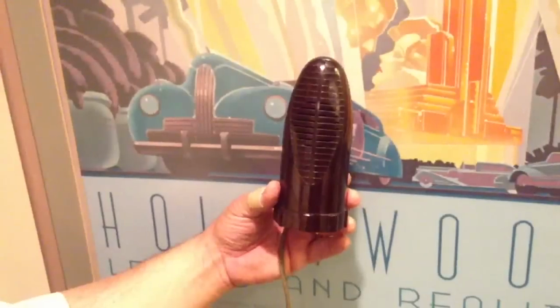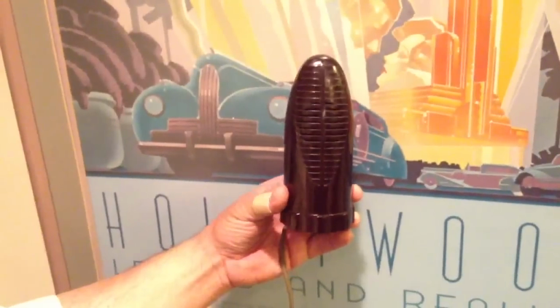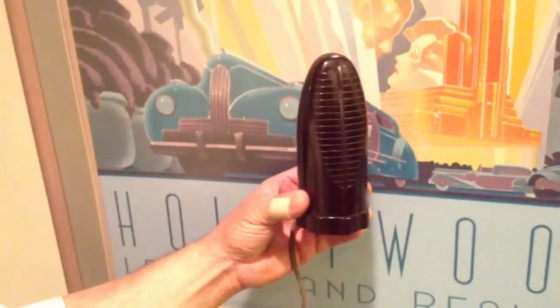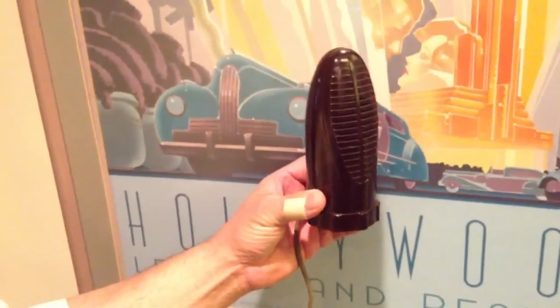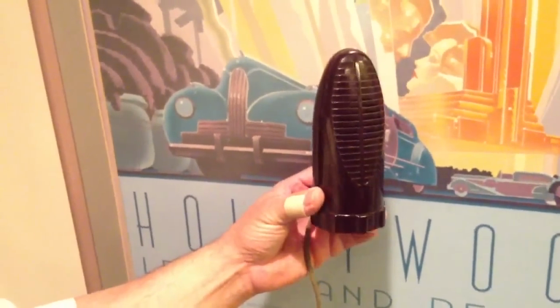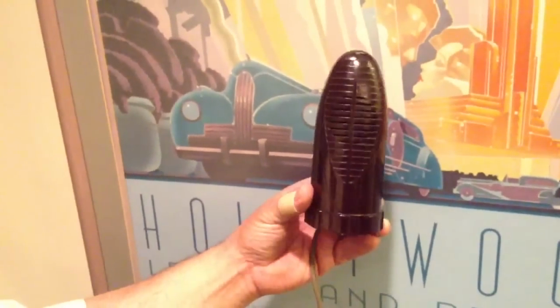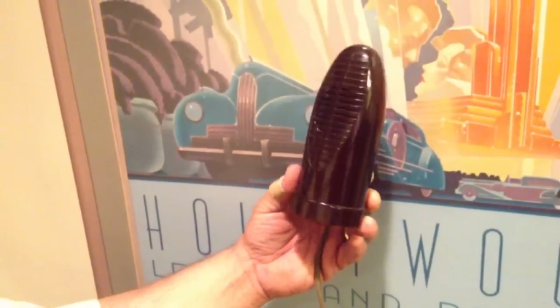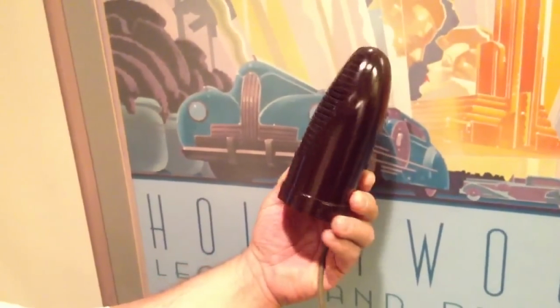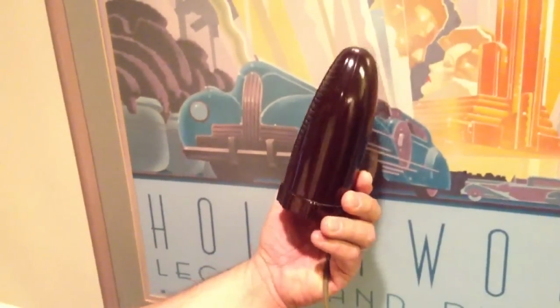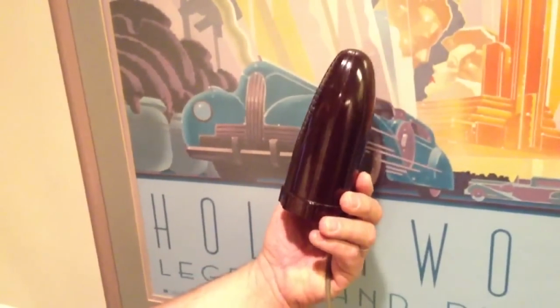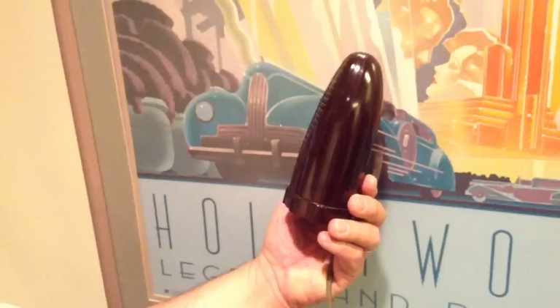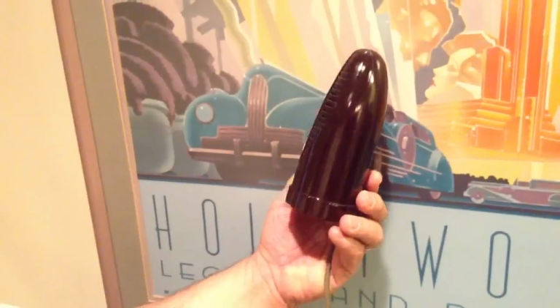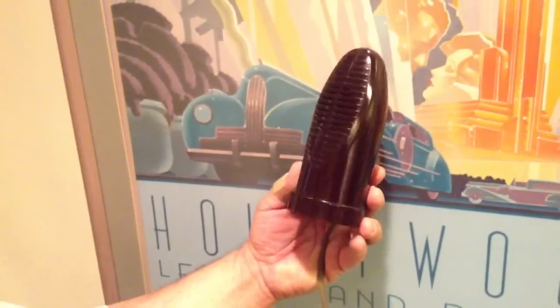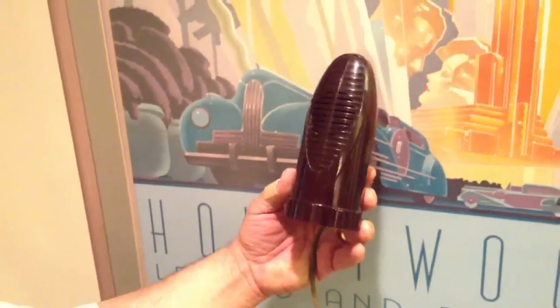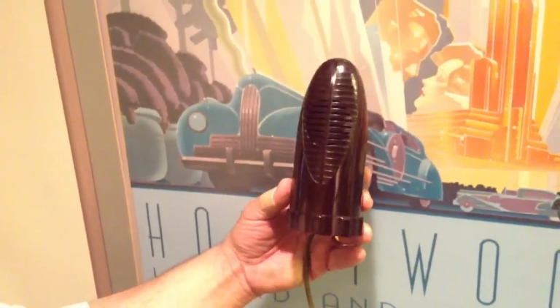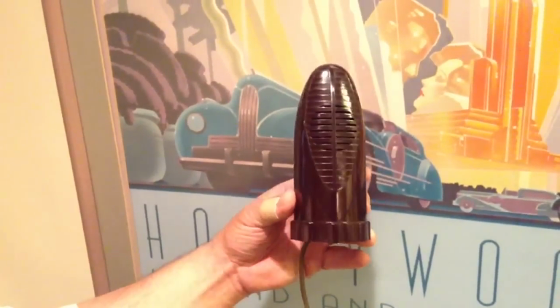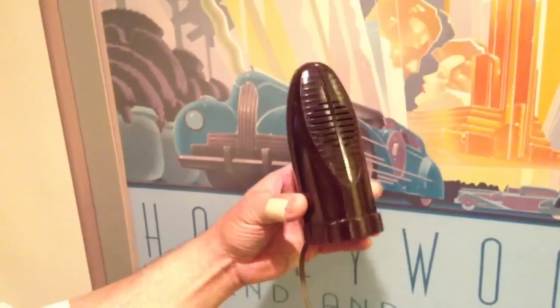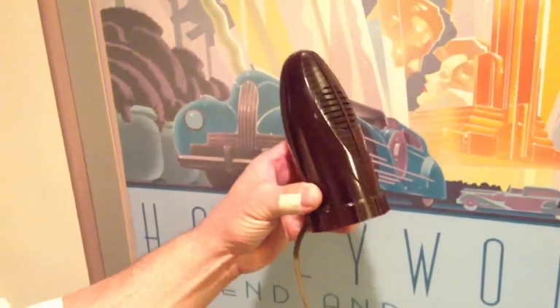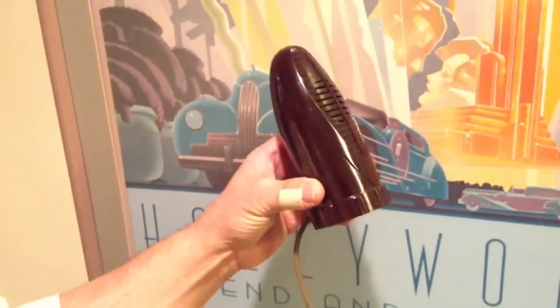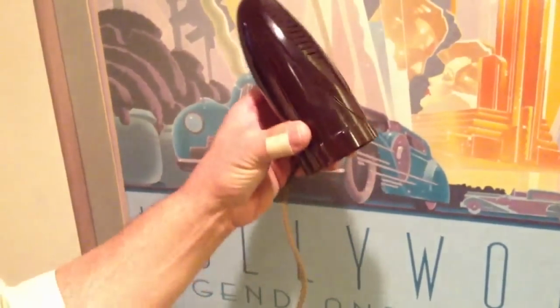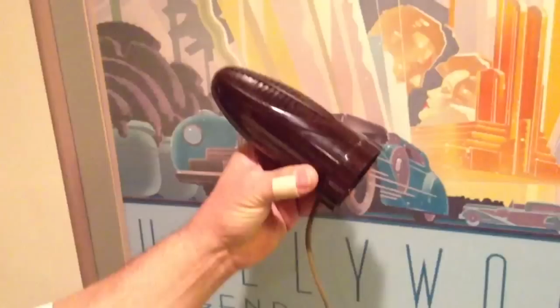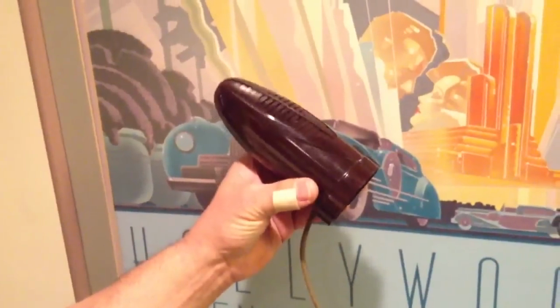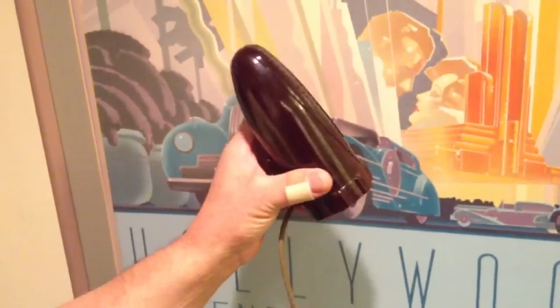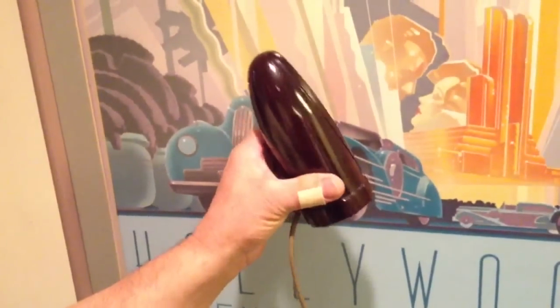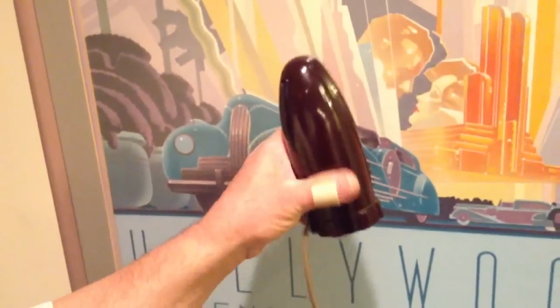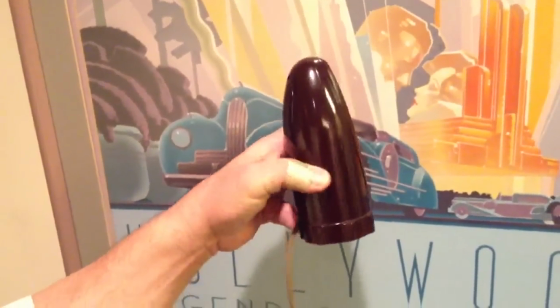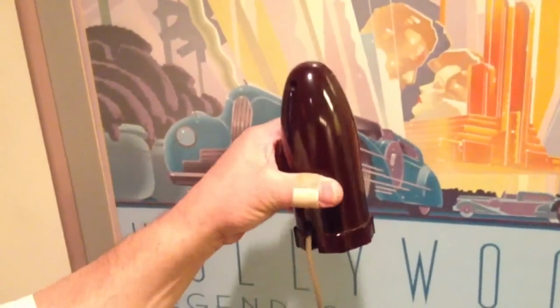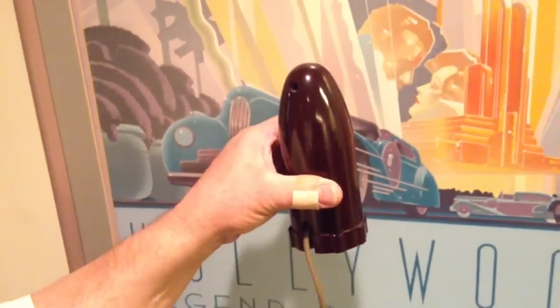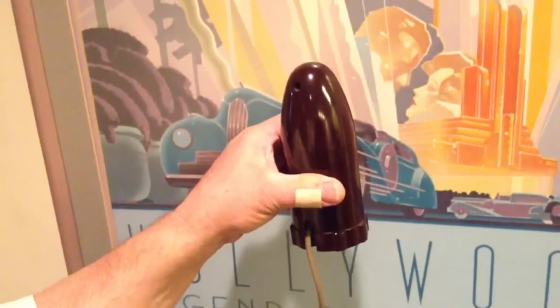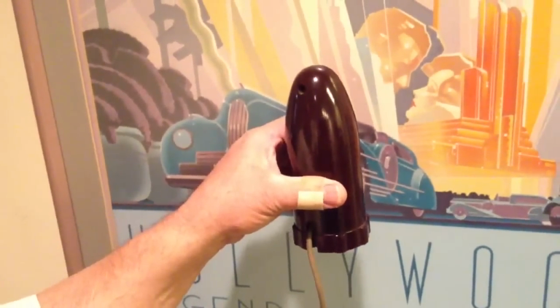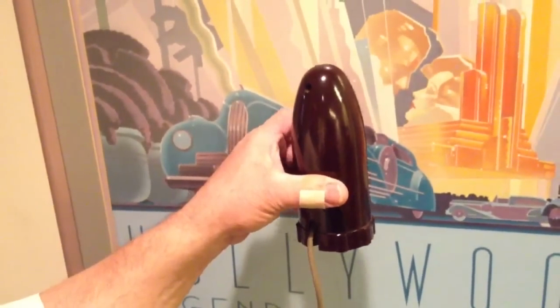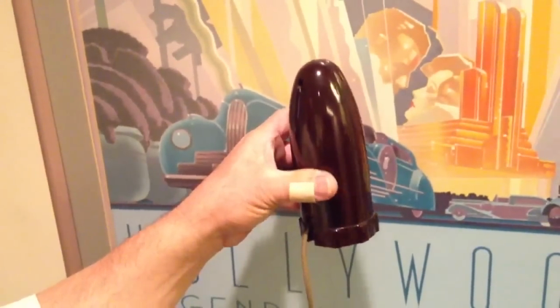Well, here it is — the microphone. I'm actually just a little embarrassed to even show it, but it is indeed, with this cable — not an electrical cable — that is the microphone's audio cable.